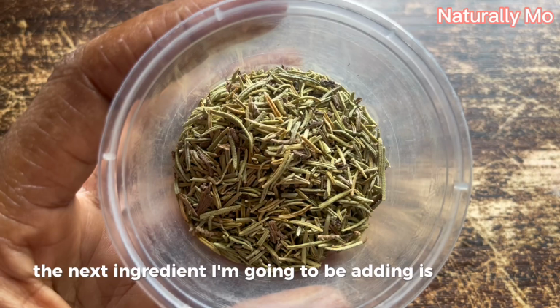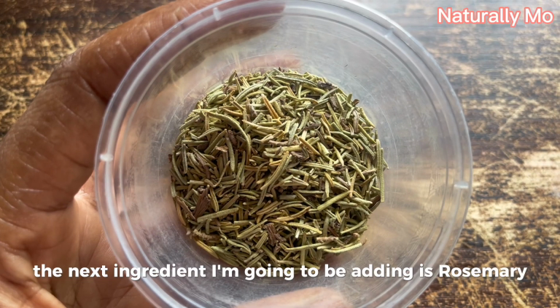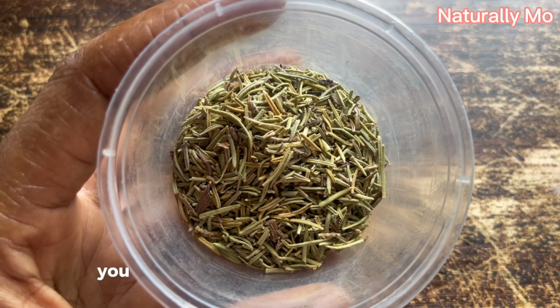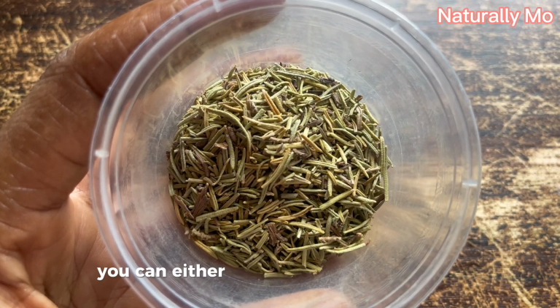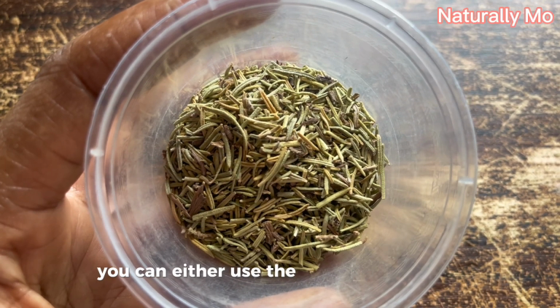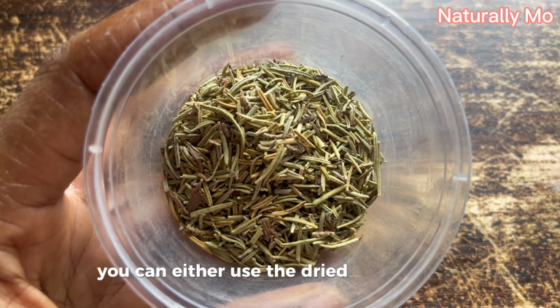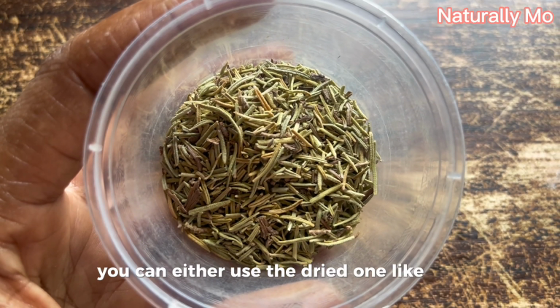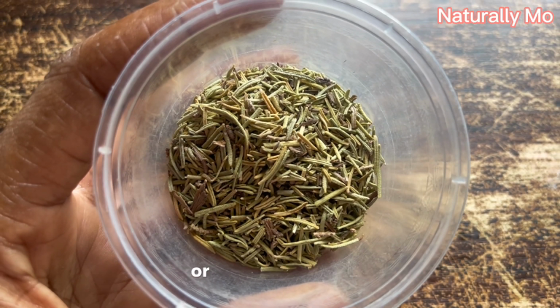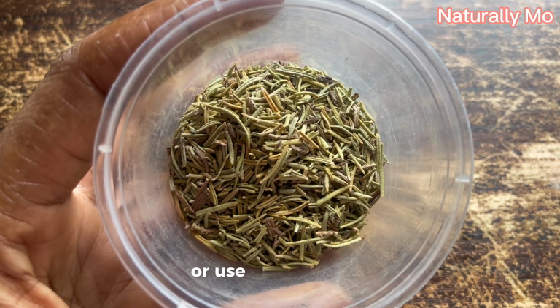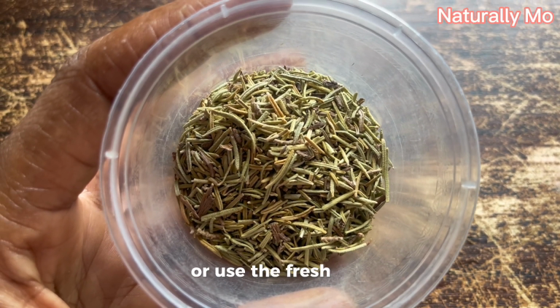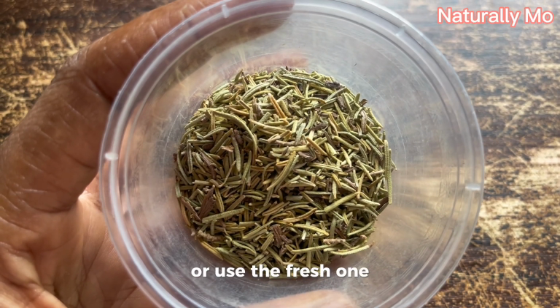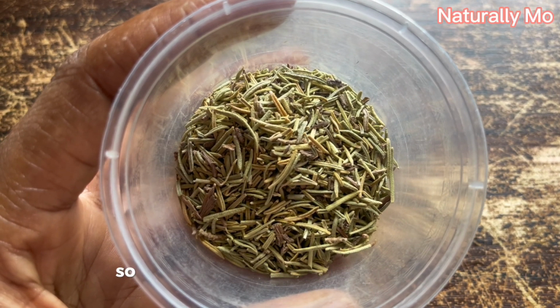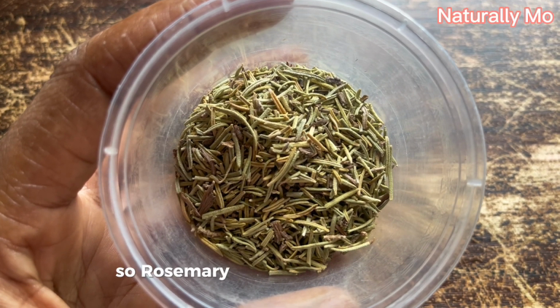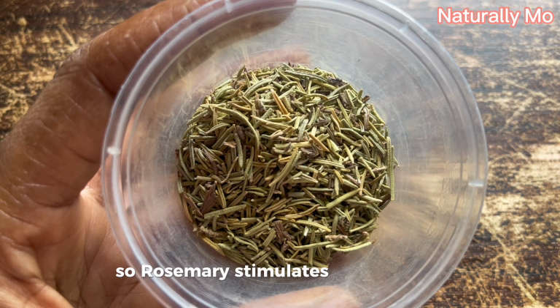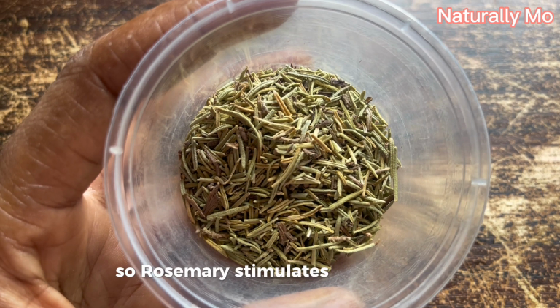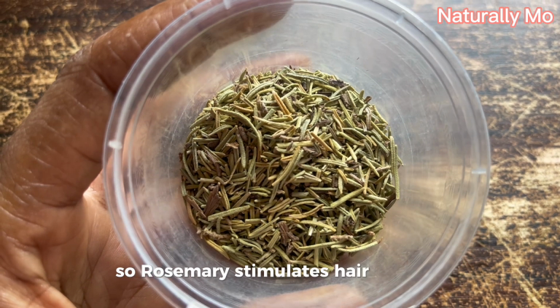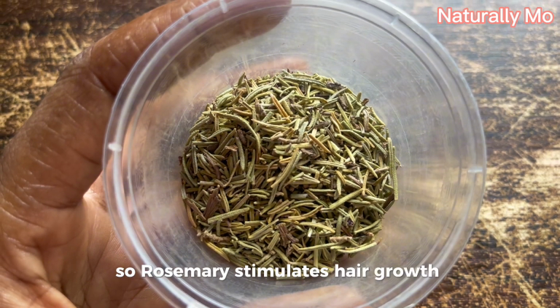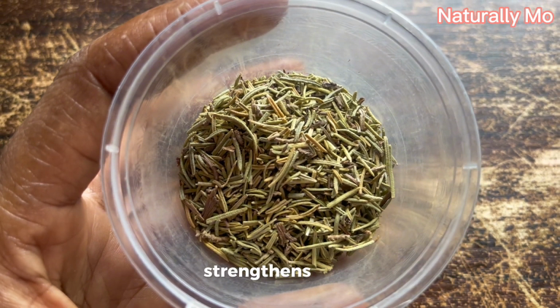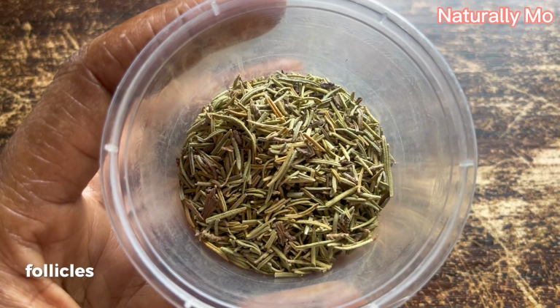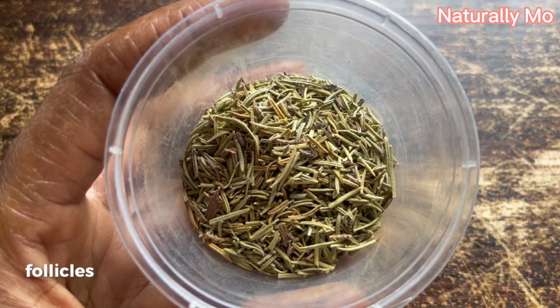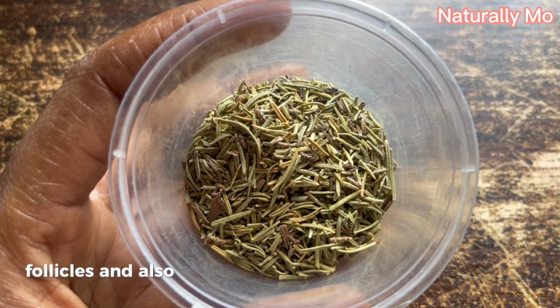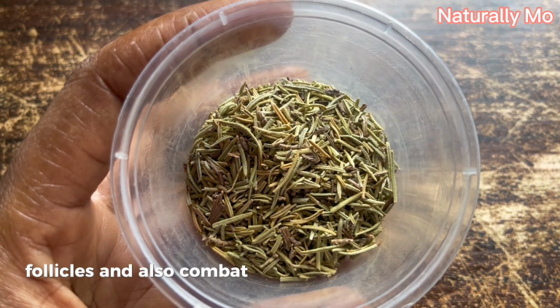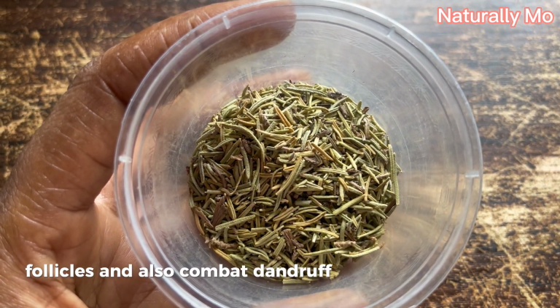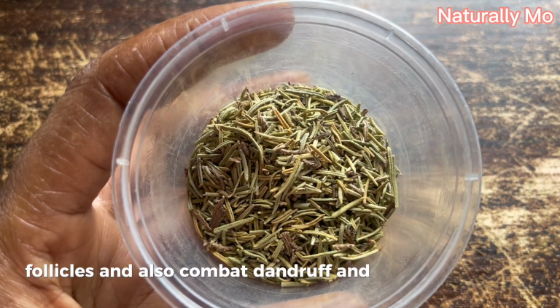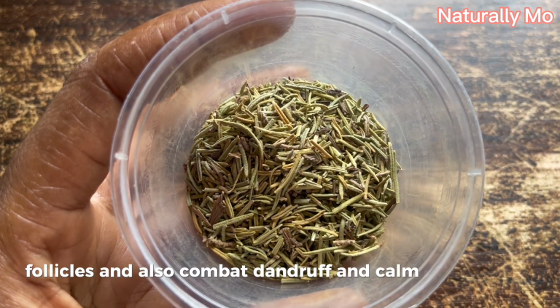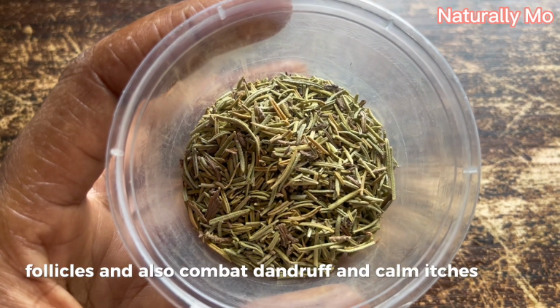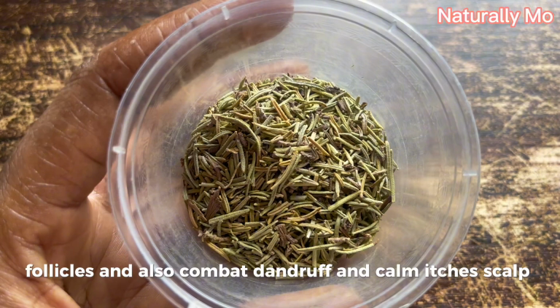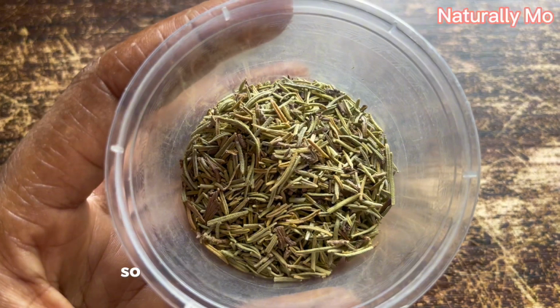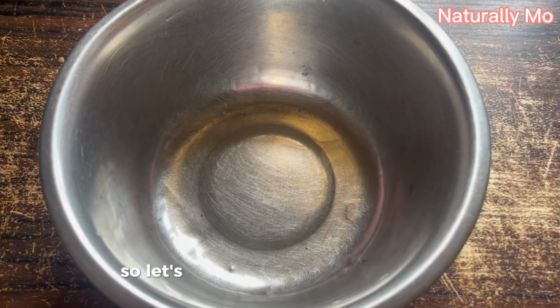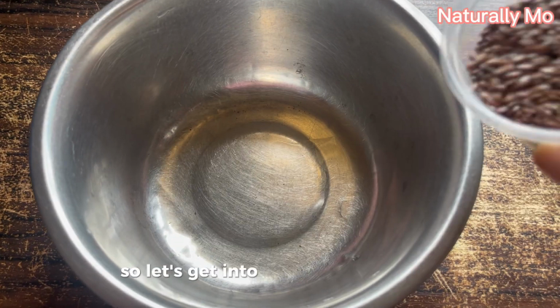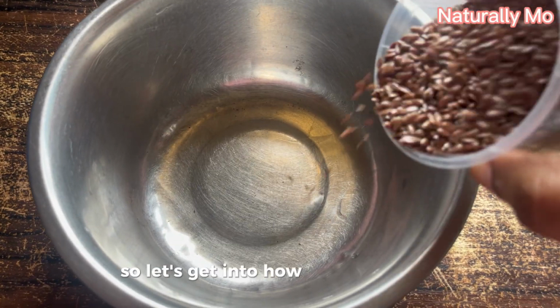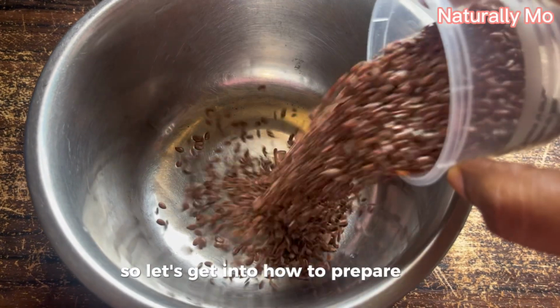The next ingredient I'm going to be adding is rosemary. You can either use the dried one like this or use the fresh one. Rosemary stimulates hair growth, strengthens hair follicles, and also combats dandruff and calms an itchy scalp.